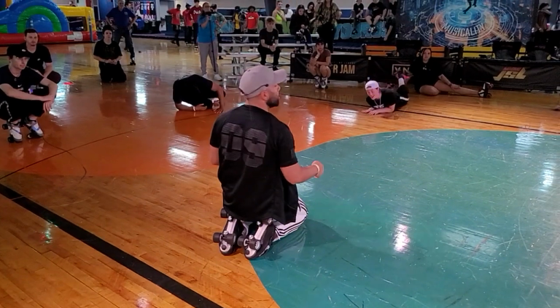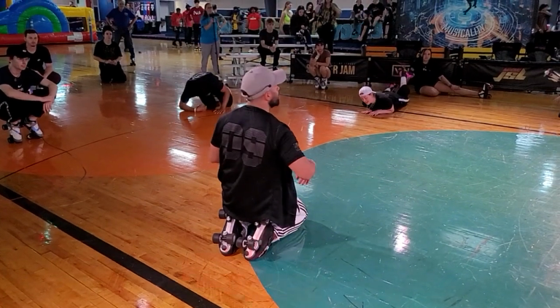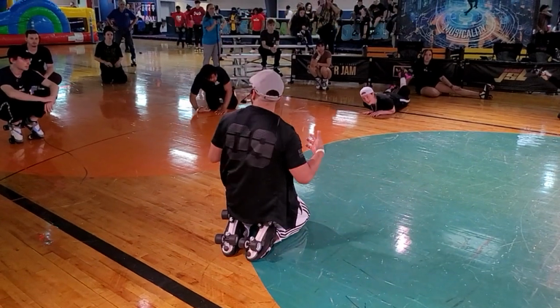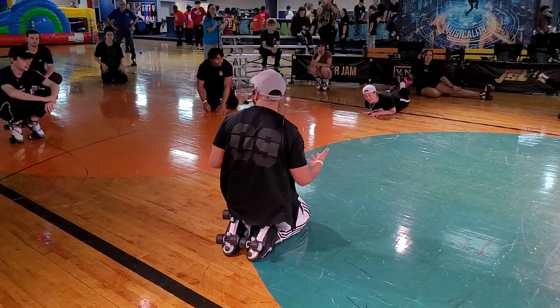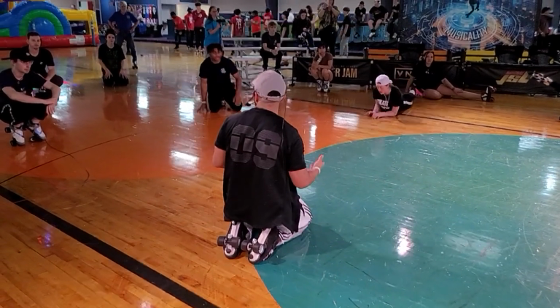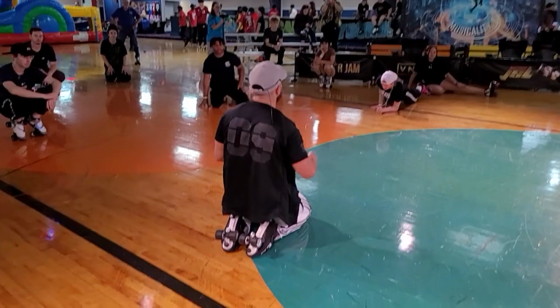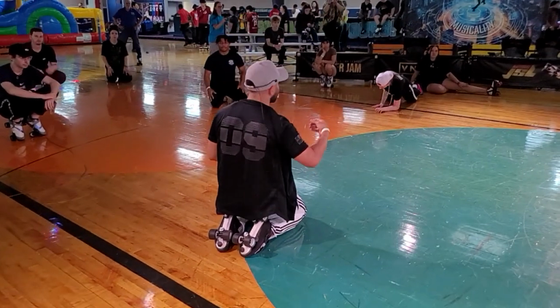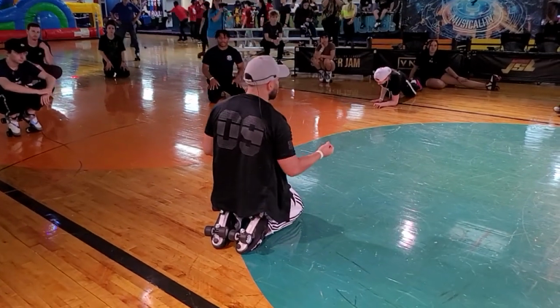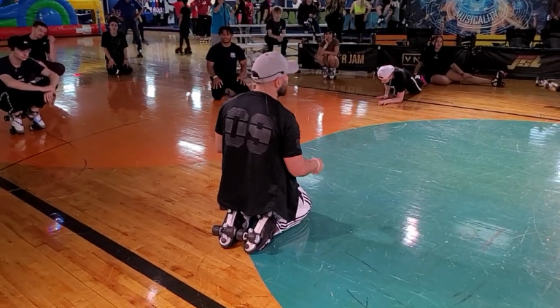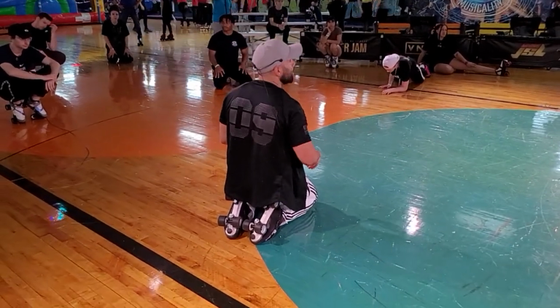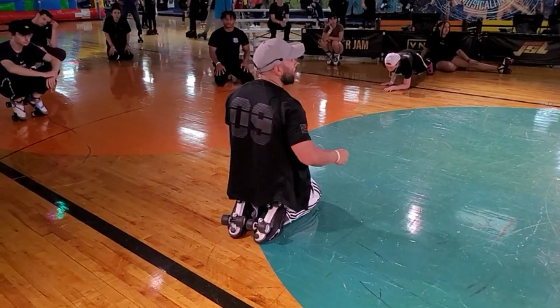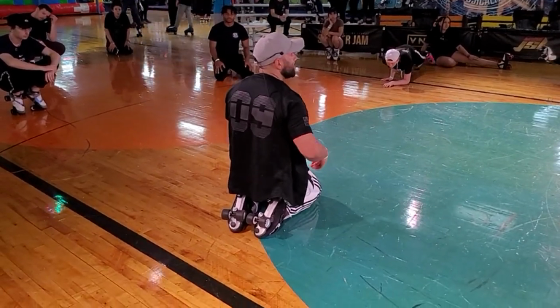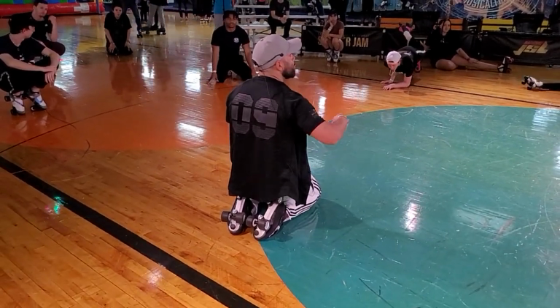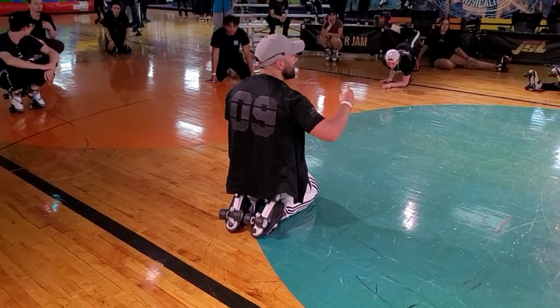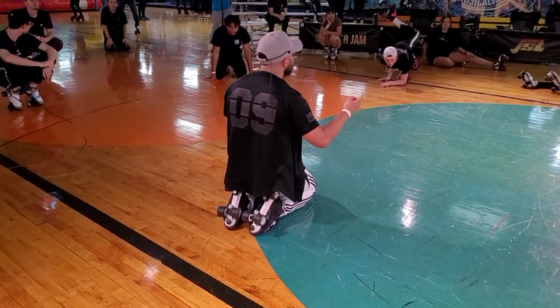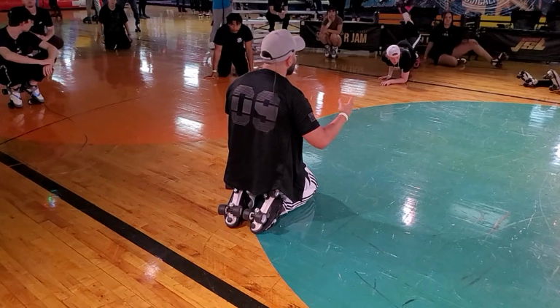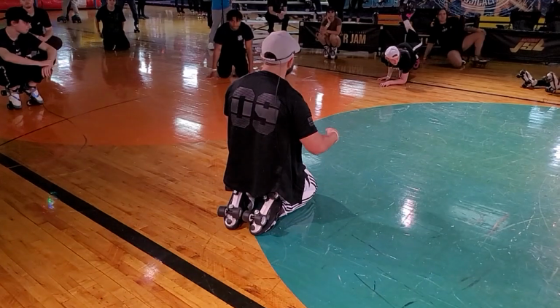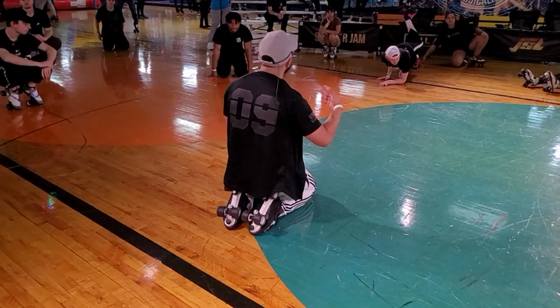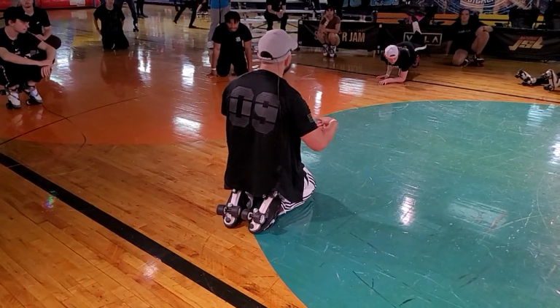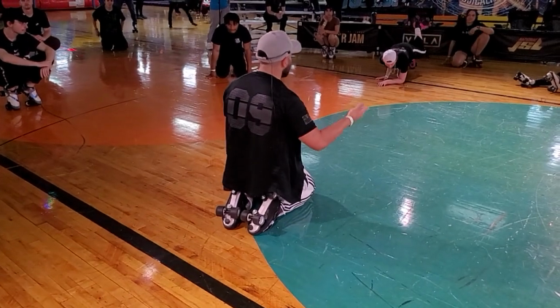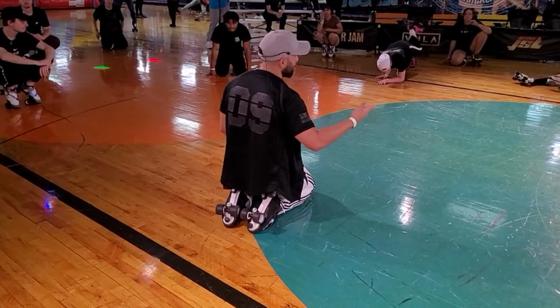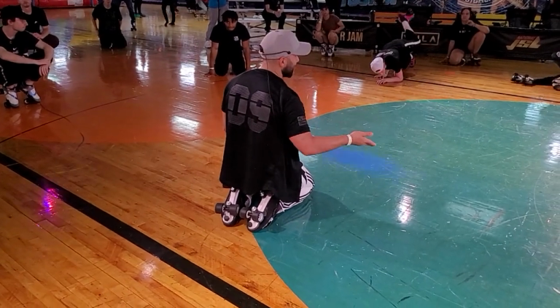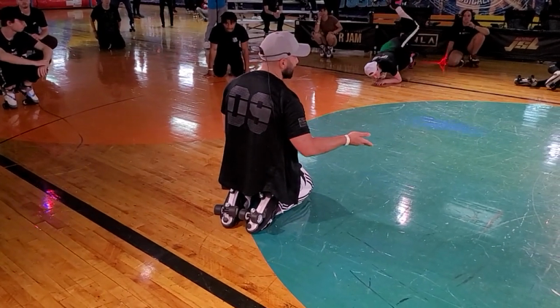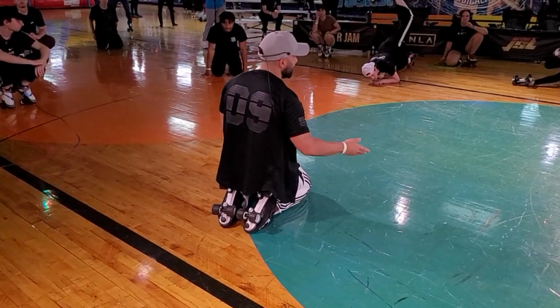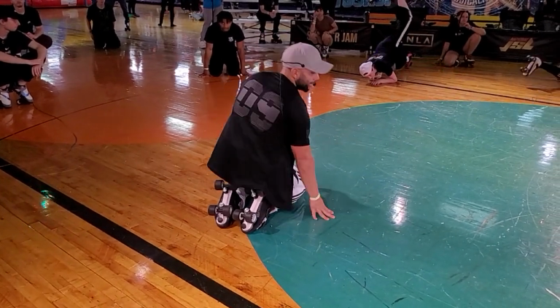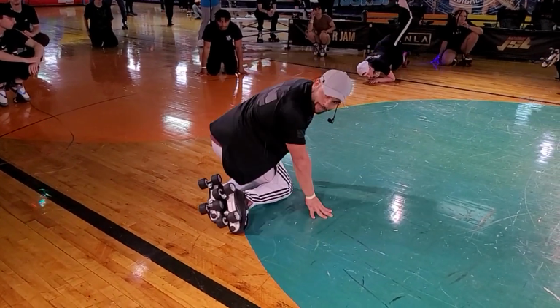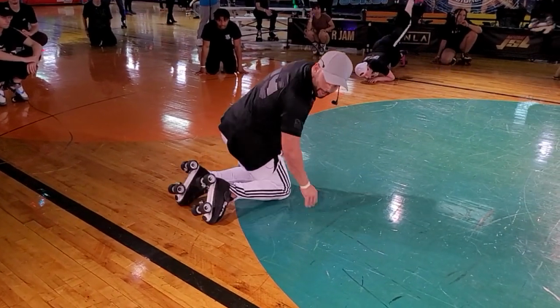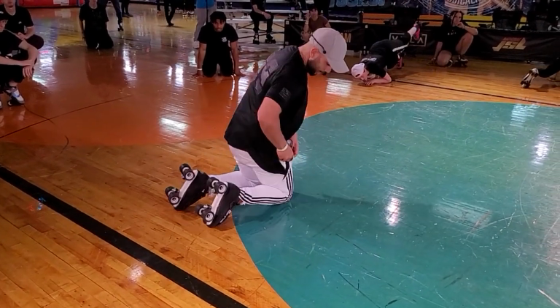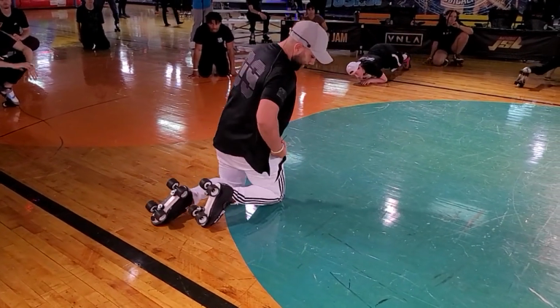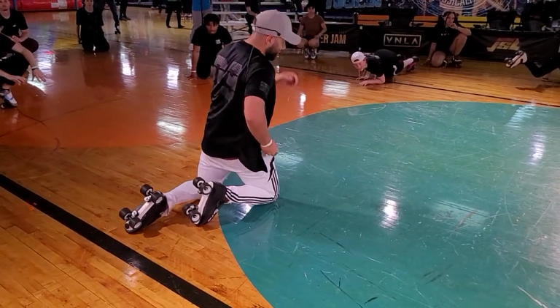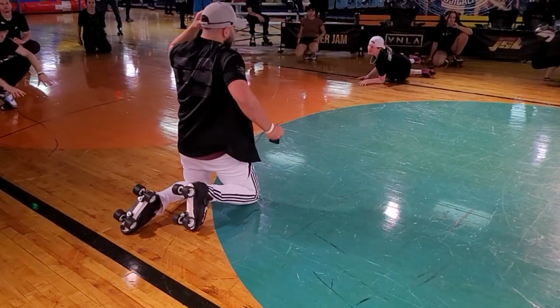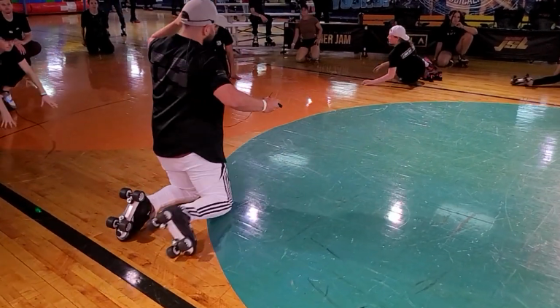When you guys practice and want to learn how to do windmills, all it is is doing the same couple steps over and over again. I've got a couple minutes, I'm going to take this off.